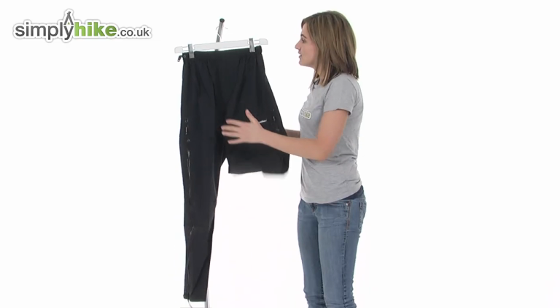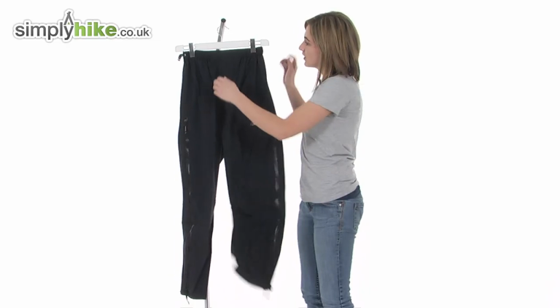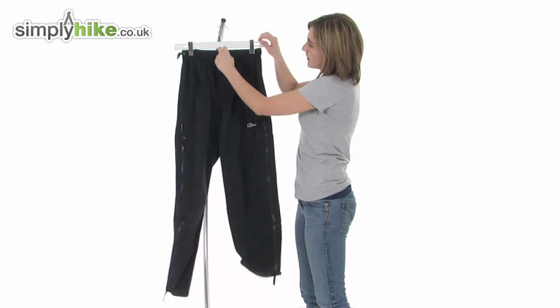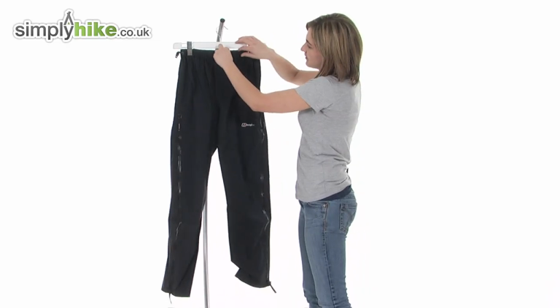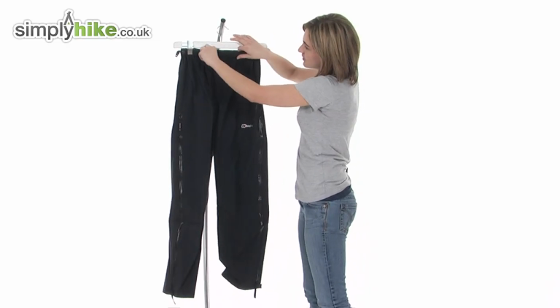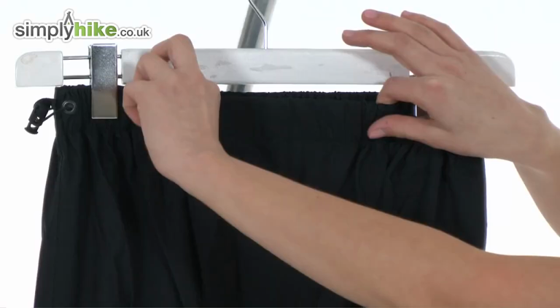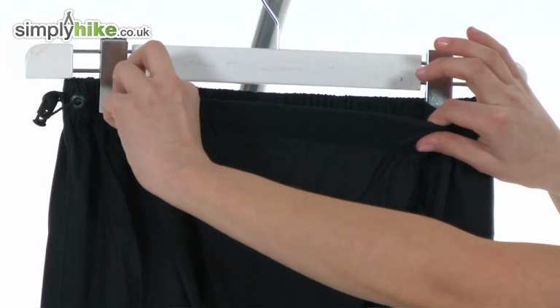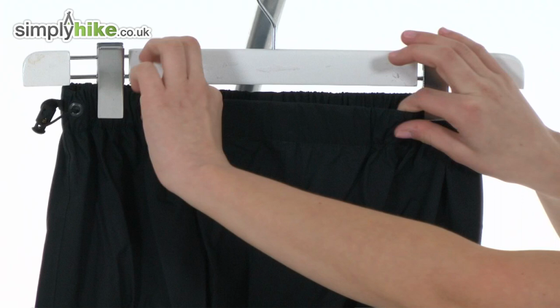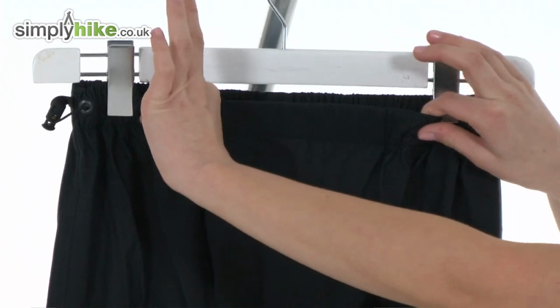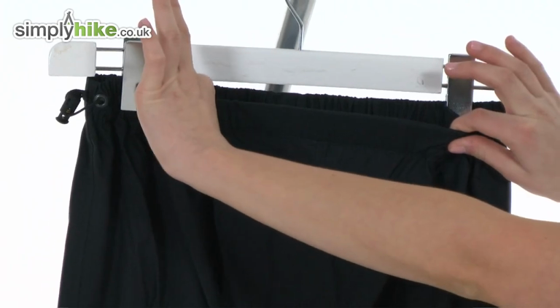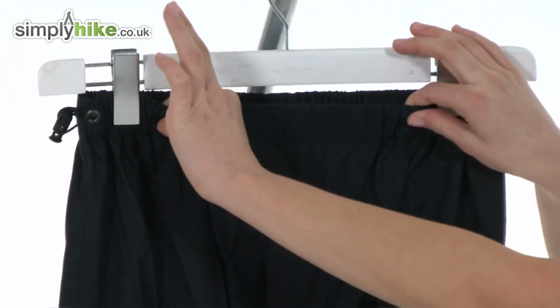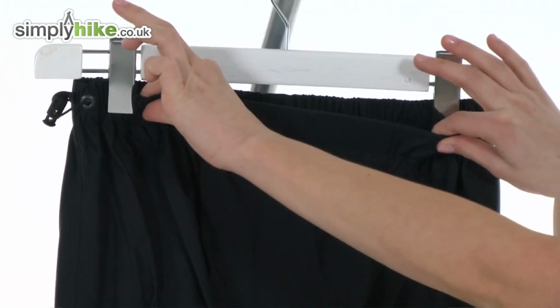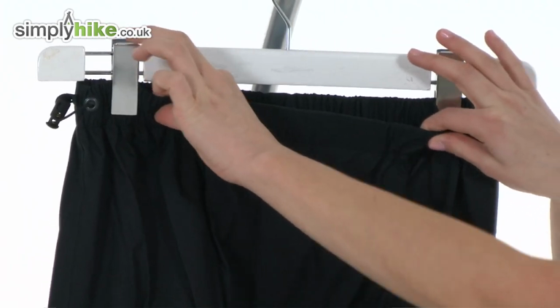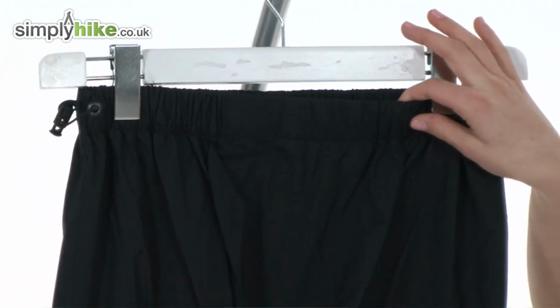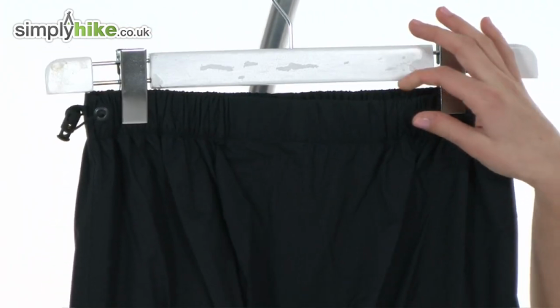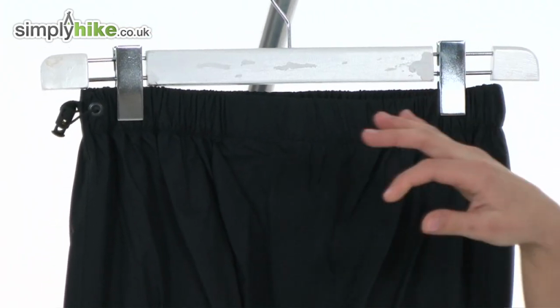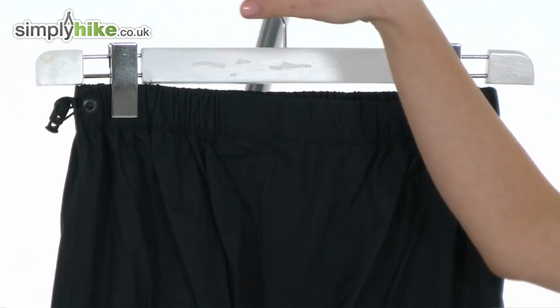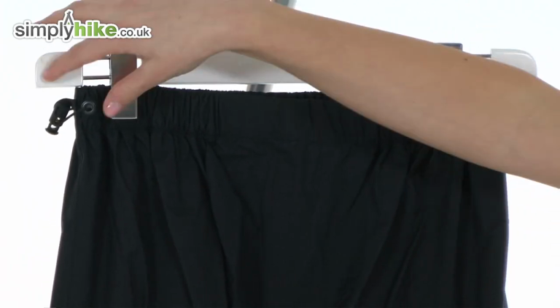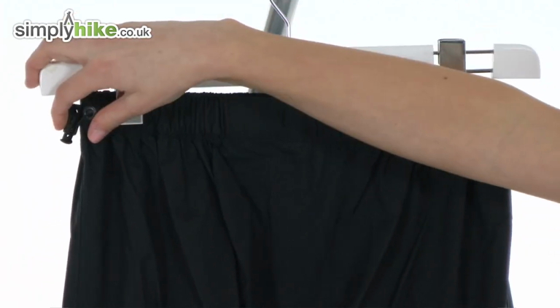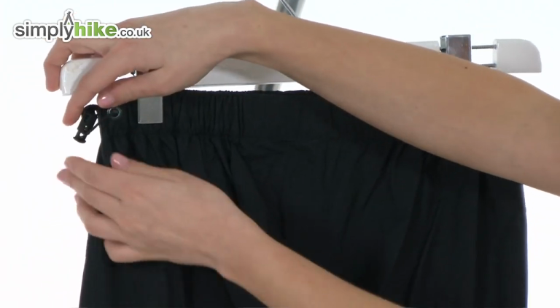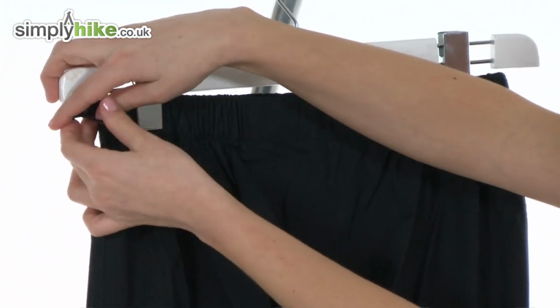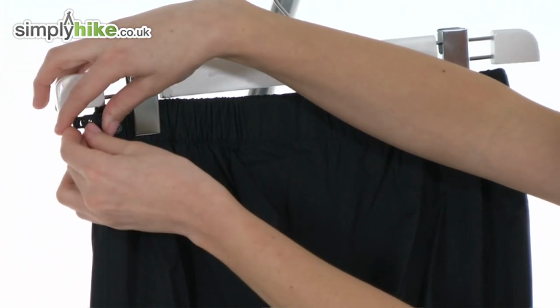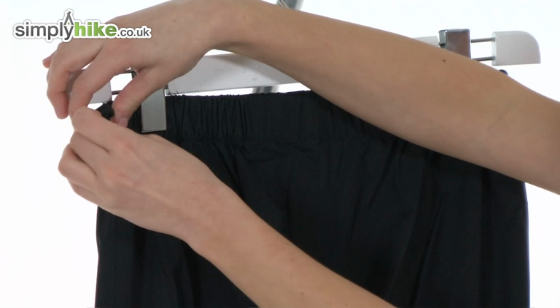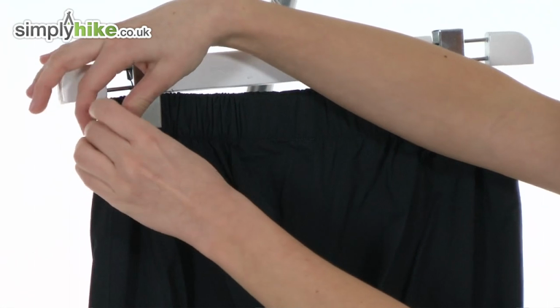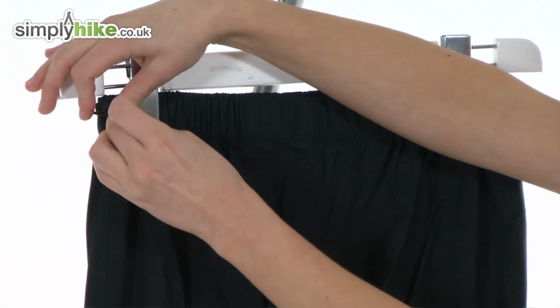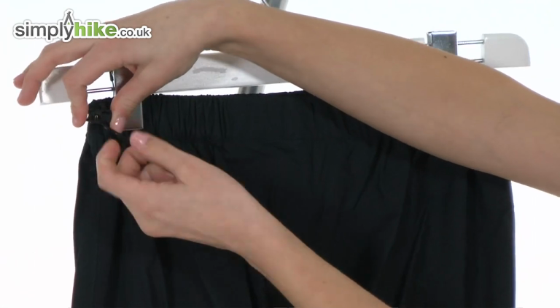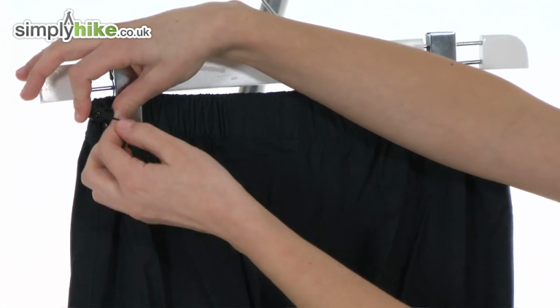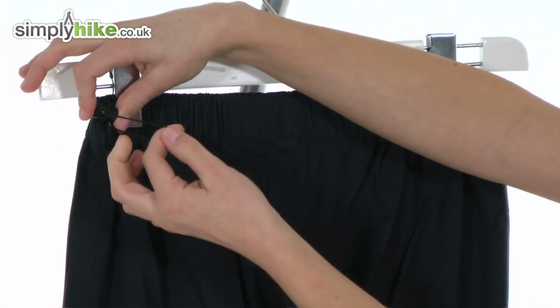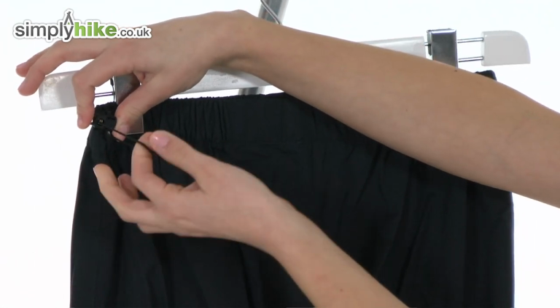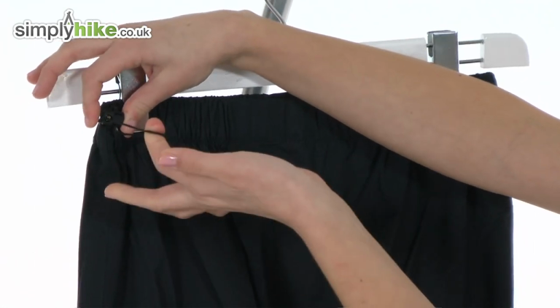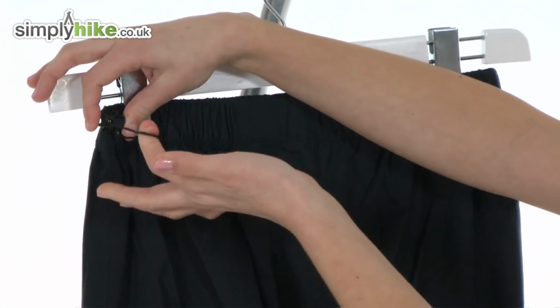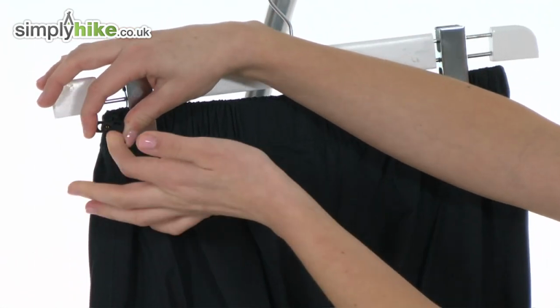Take a look at the top of the pant first of all — it's elasticated for freedom of movement and added comfort. On this side there's a quick pull toggle like so, and you can tighten the waistband for a better fit.